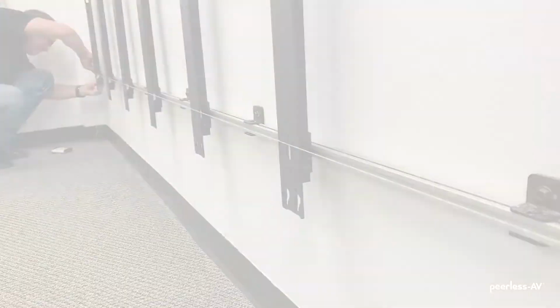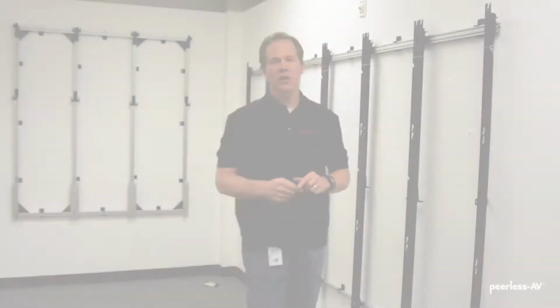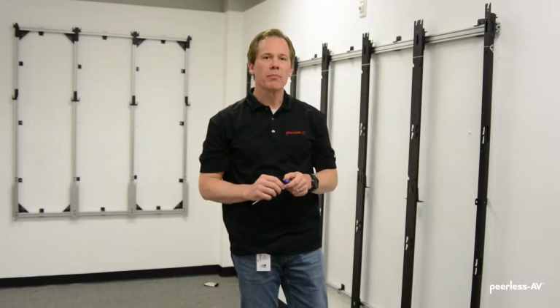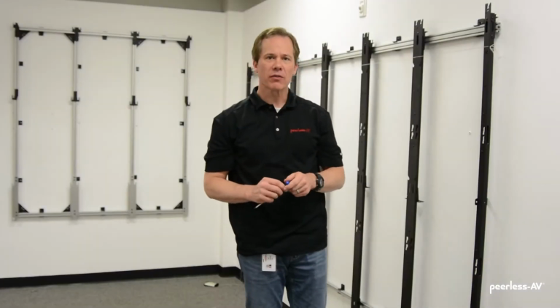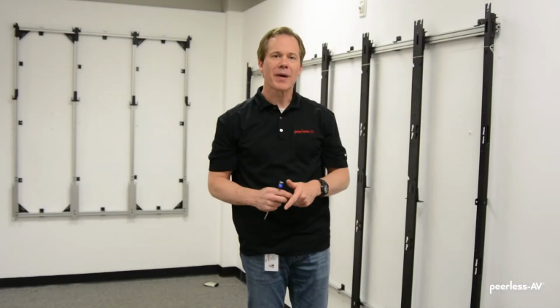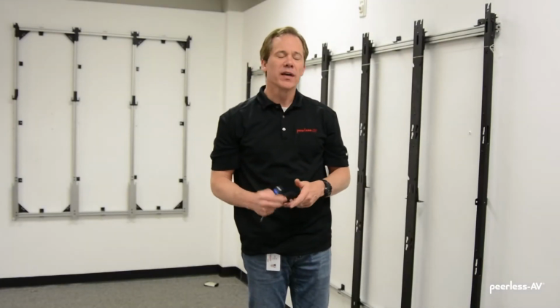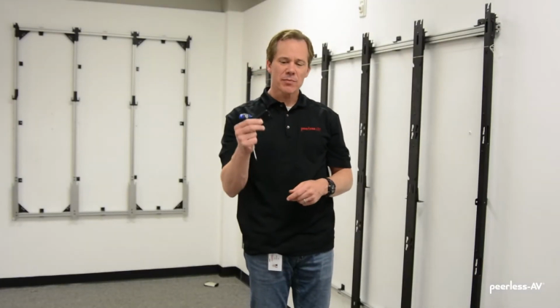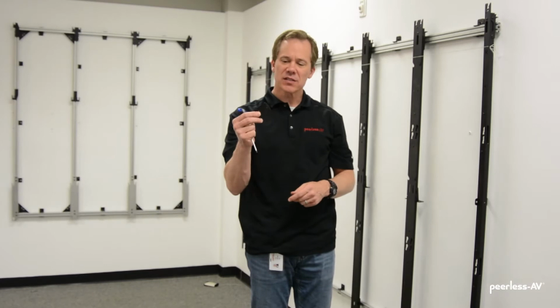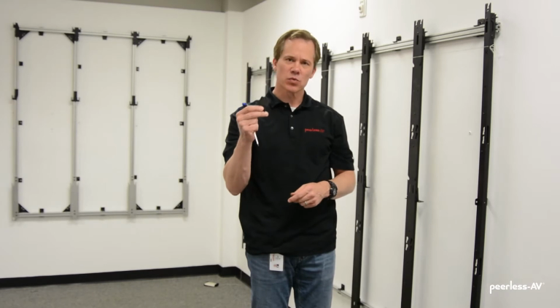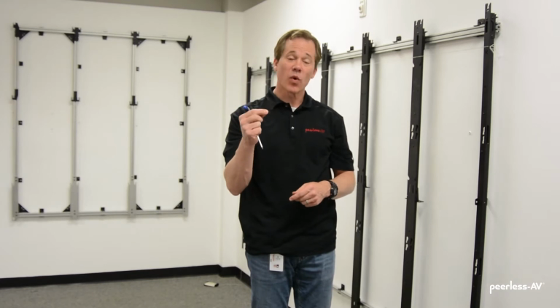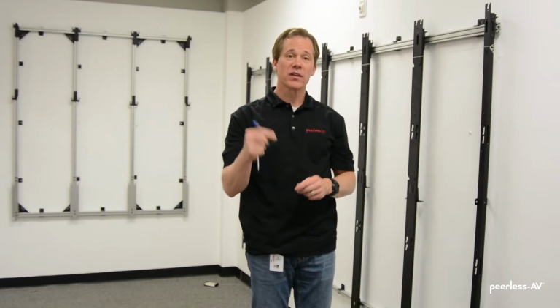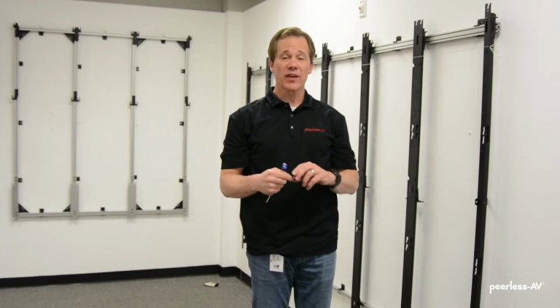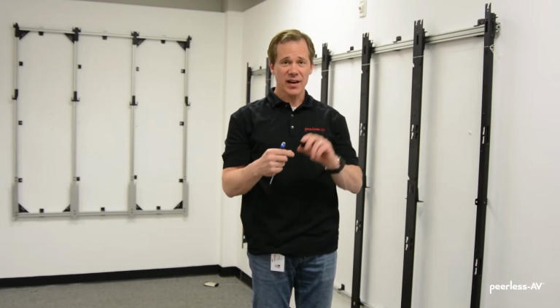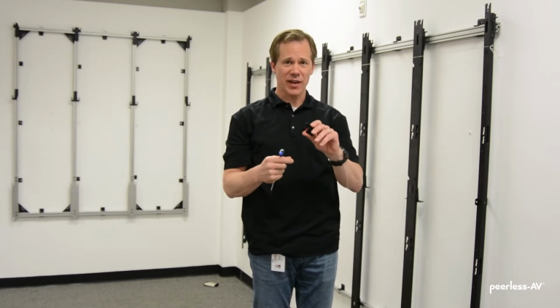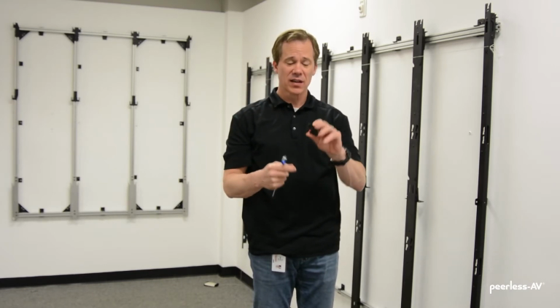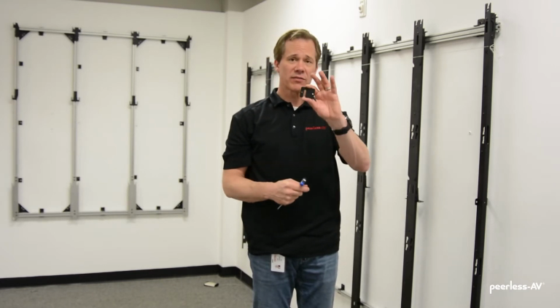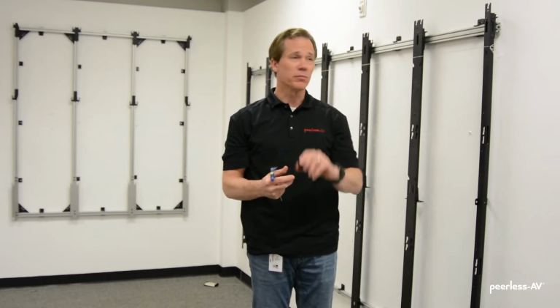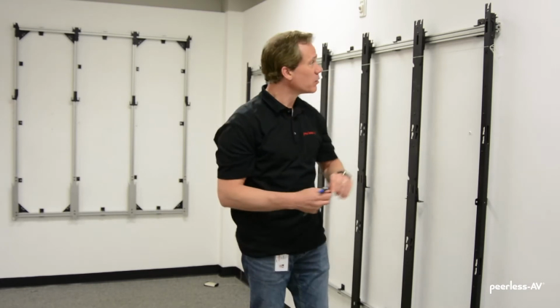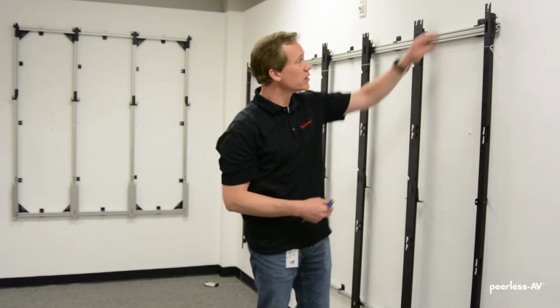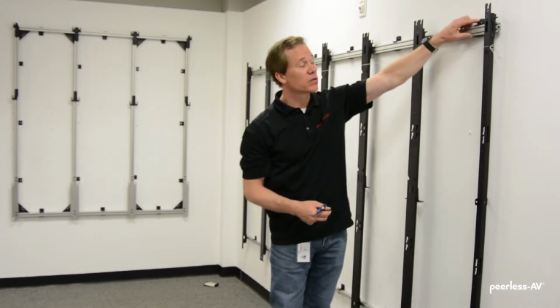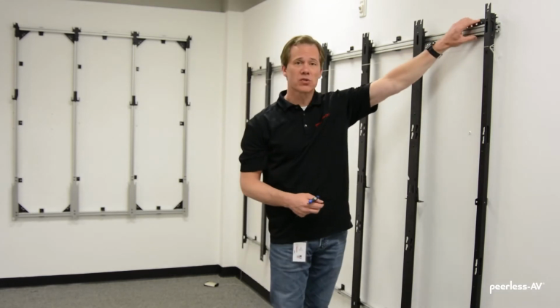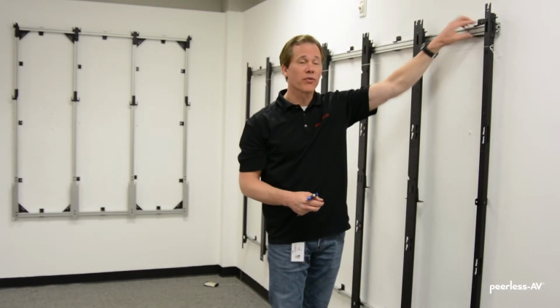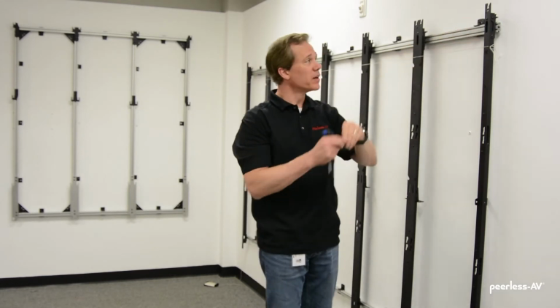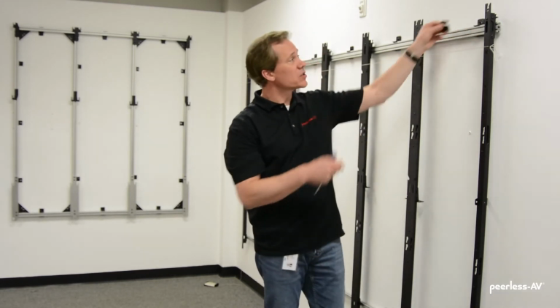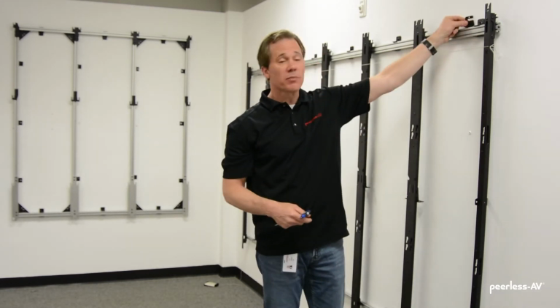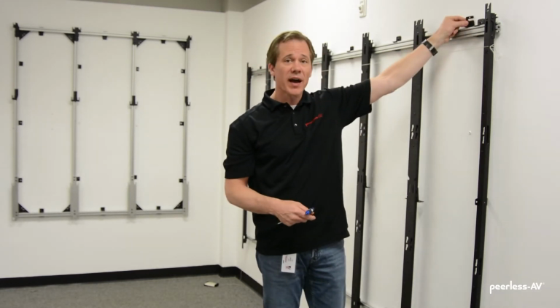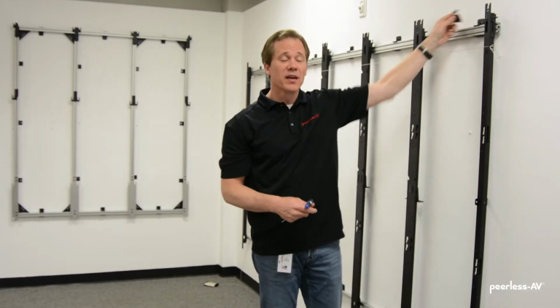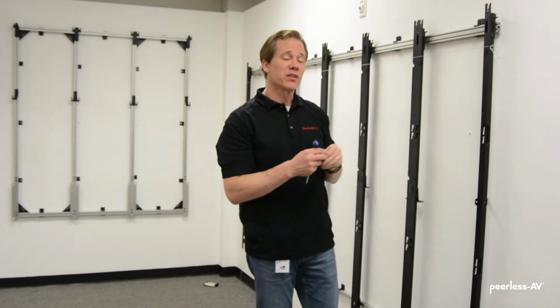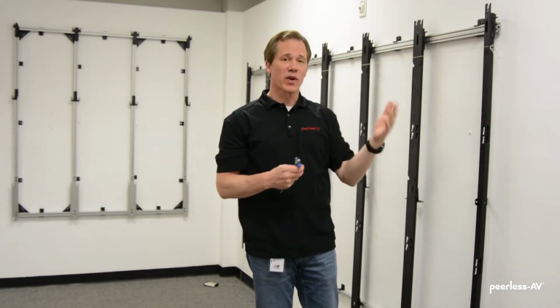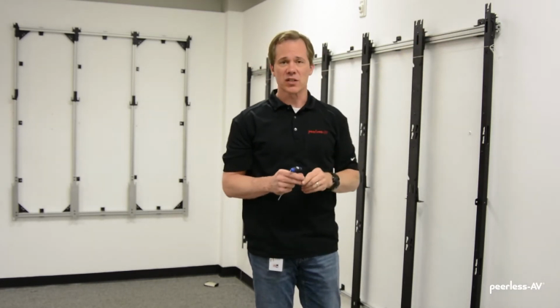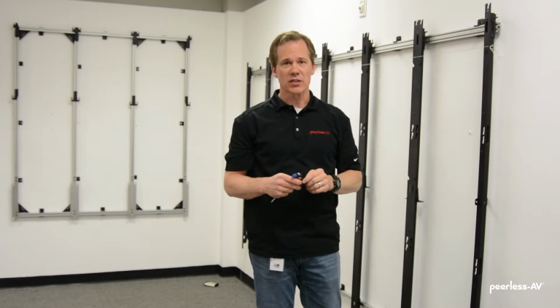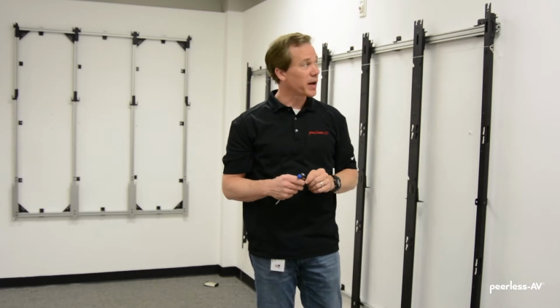Now we've created a flat plane on the front of the mount. In some instances where the wall is very out of flat, we have shims. We can loosen the screw on the front, slide the shim in behind it, and that'll give you a greater adjustment range on the depth.